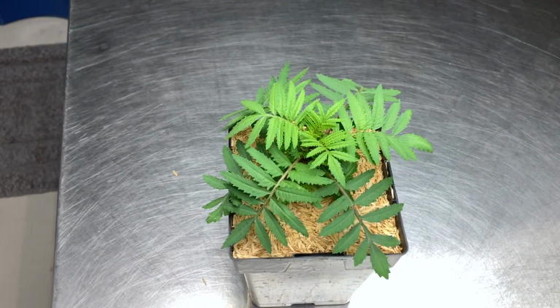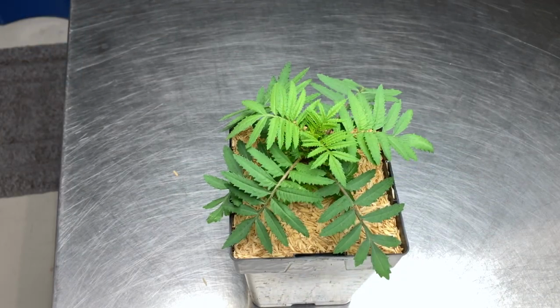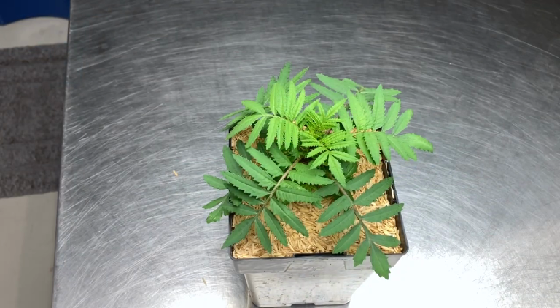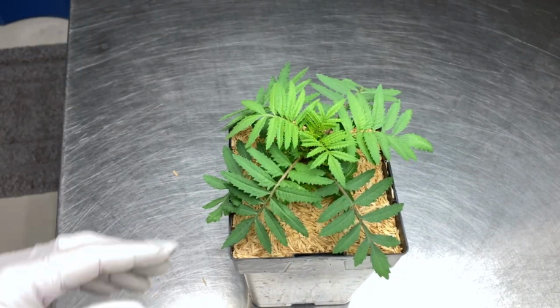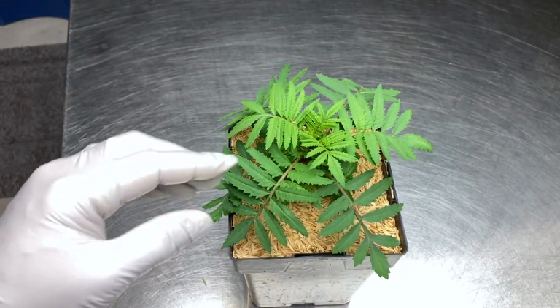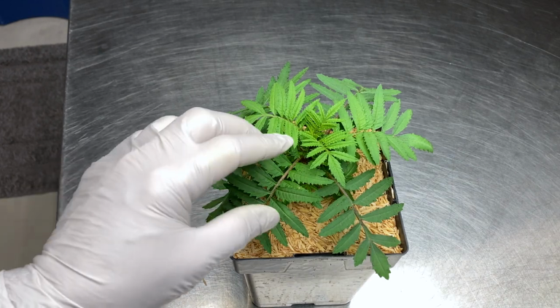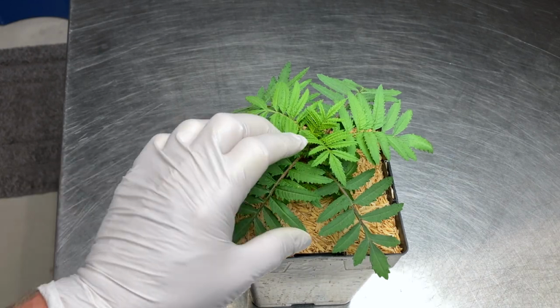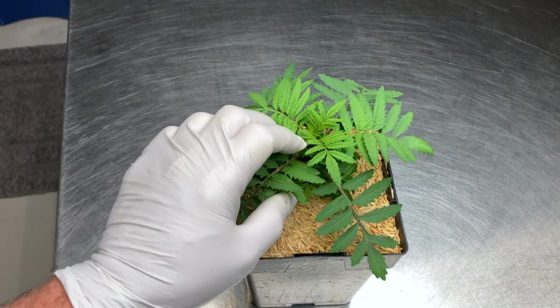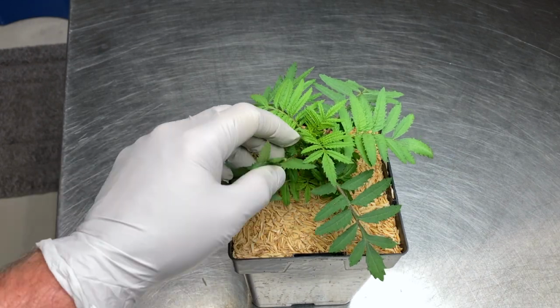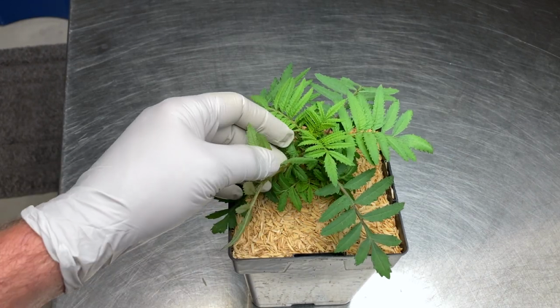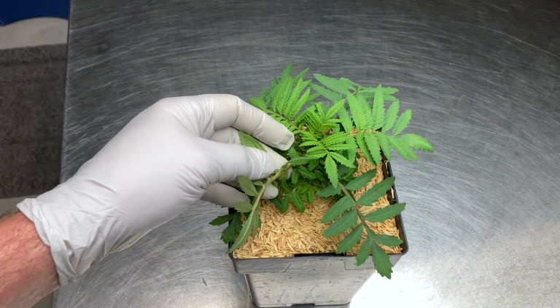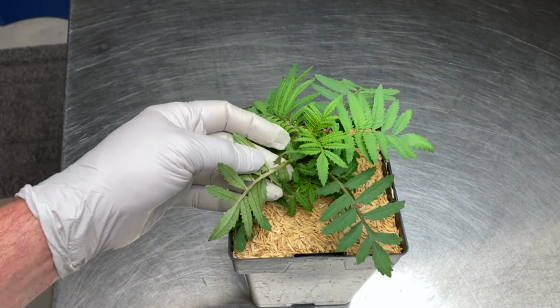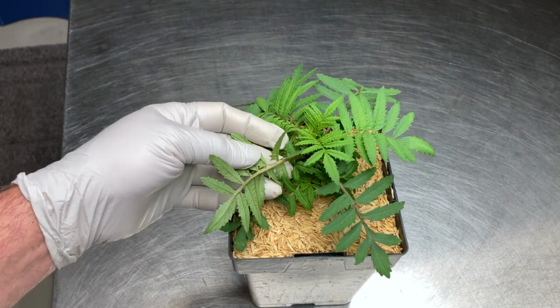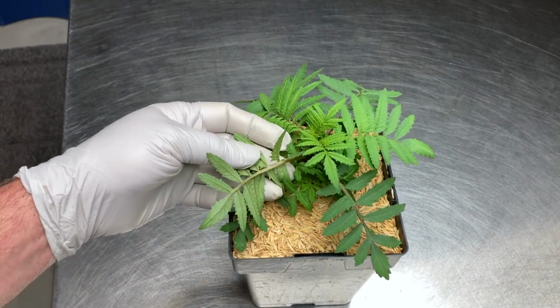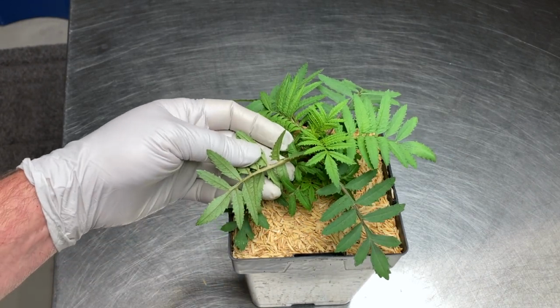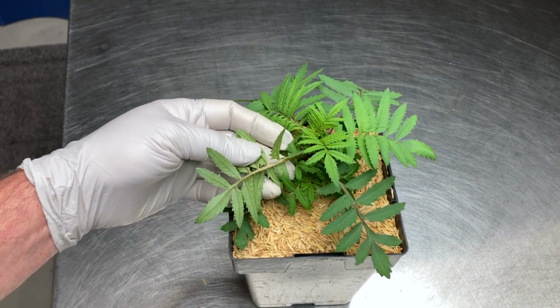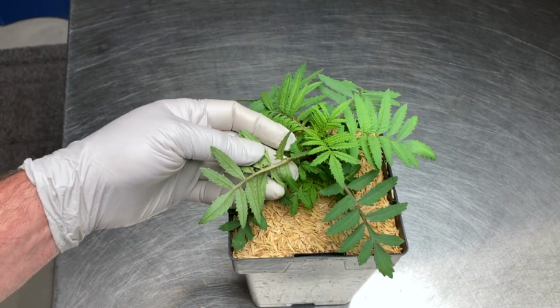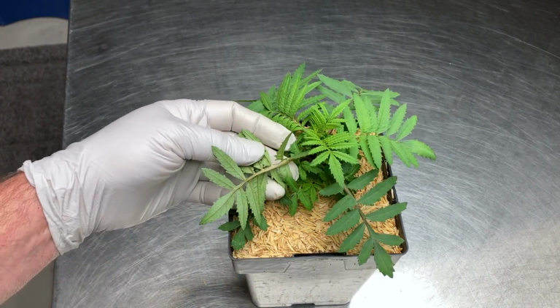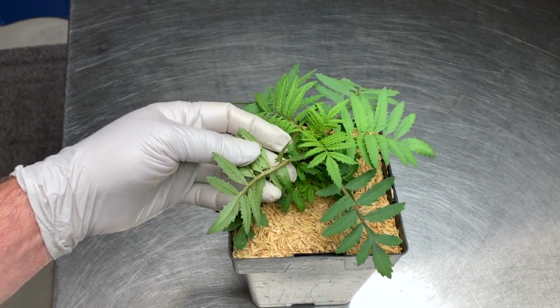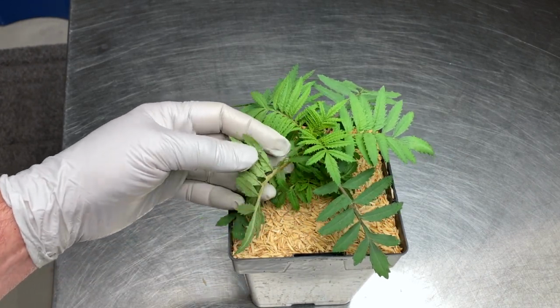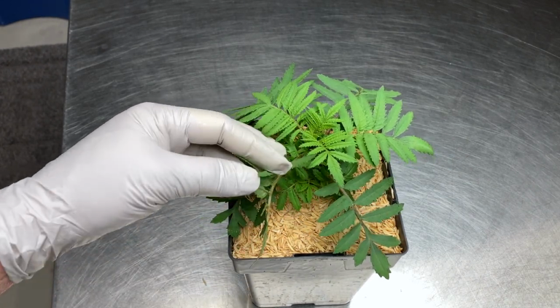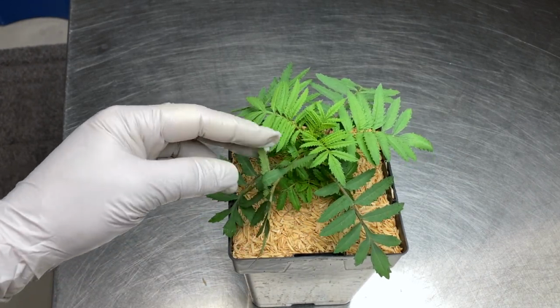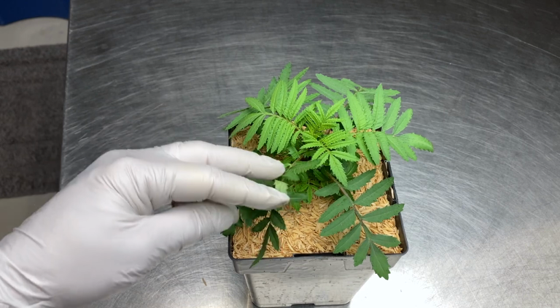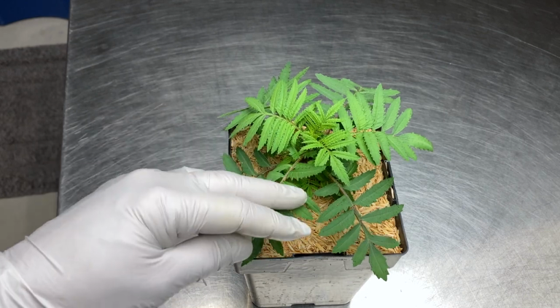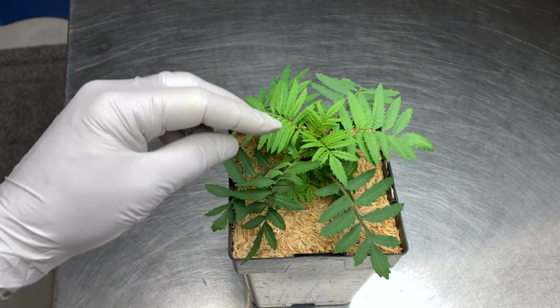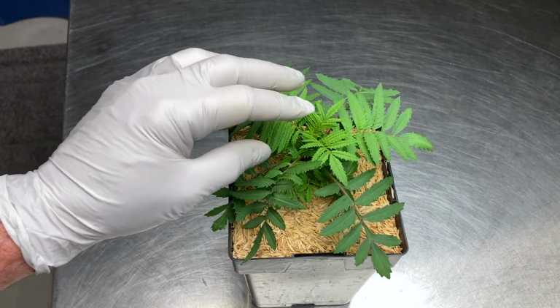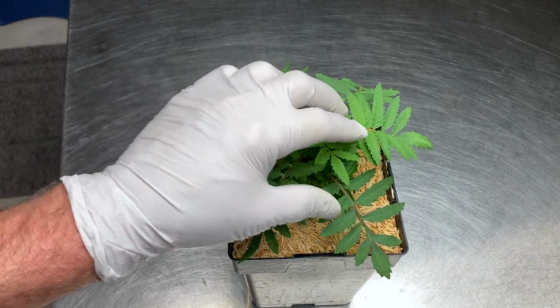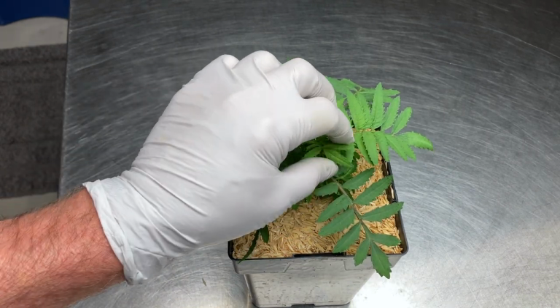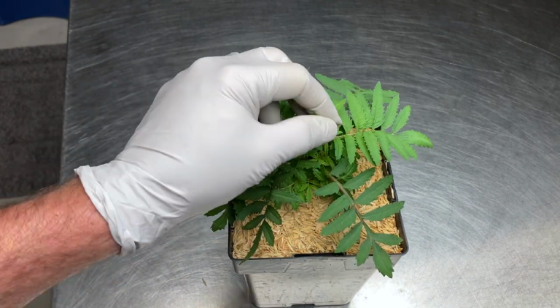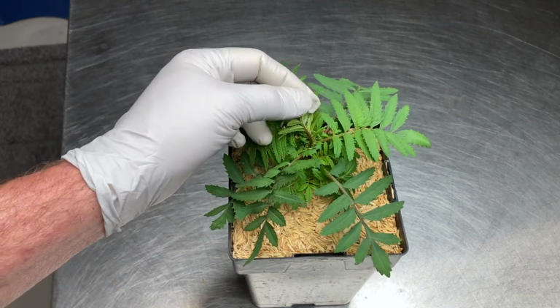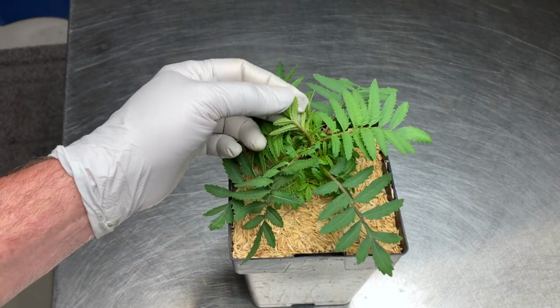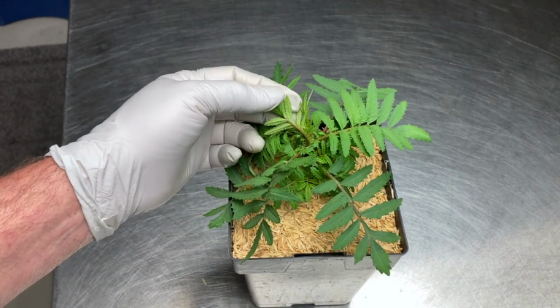Thrips love marigolds, so it is the third type of trap plant I have in my cannabis garden. If there is room in the garden I sometimes let this attractive plant flower.